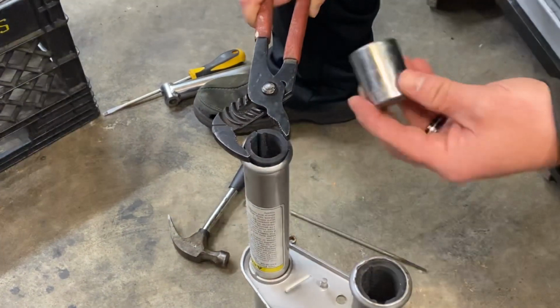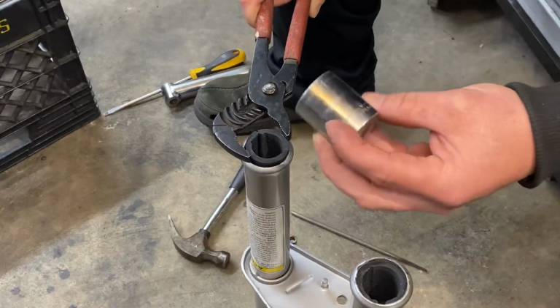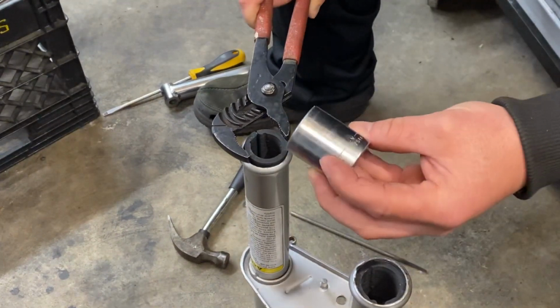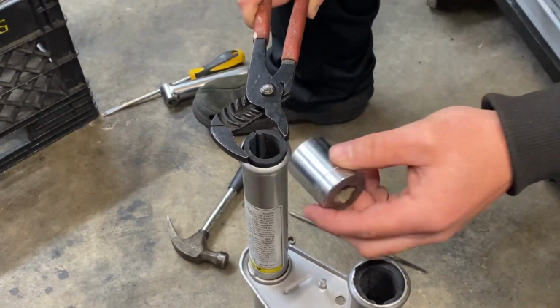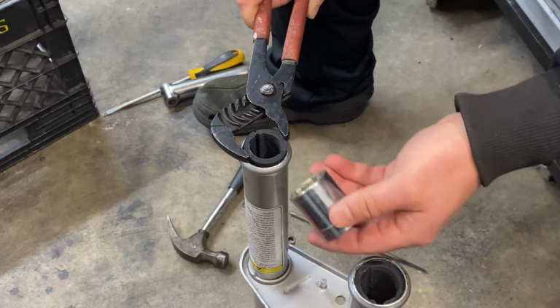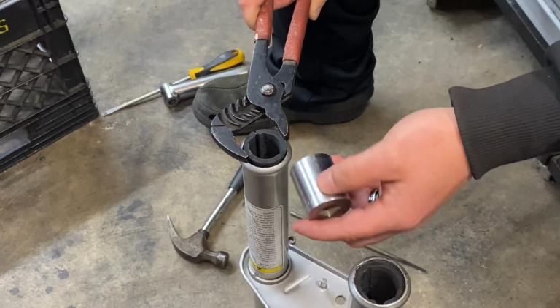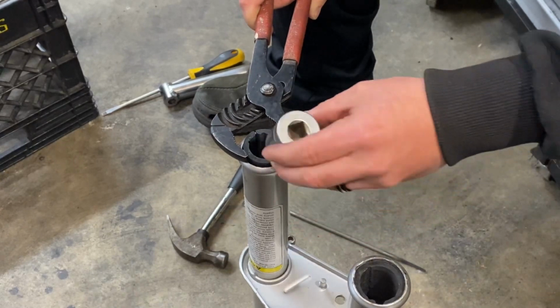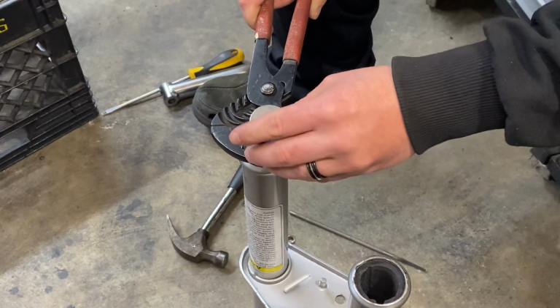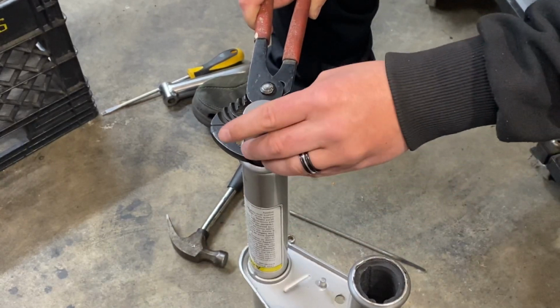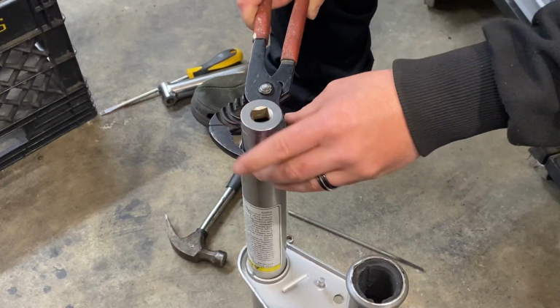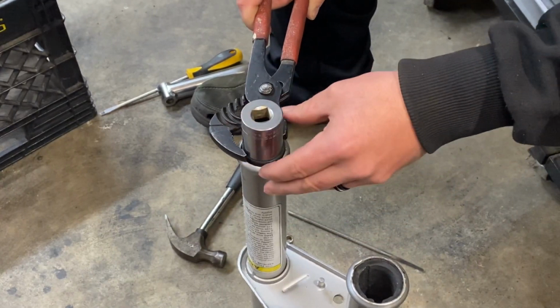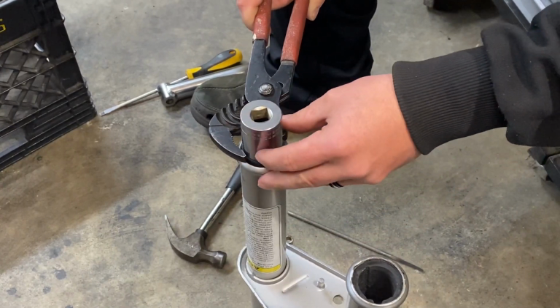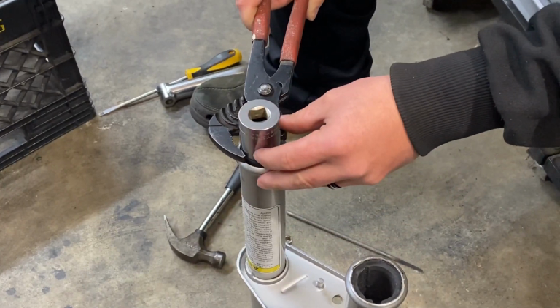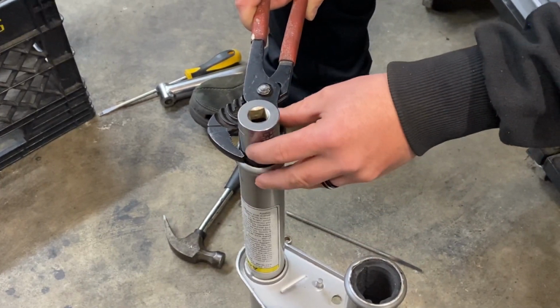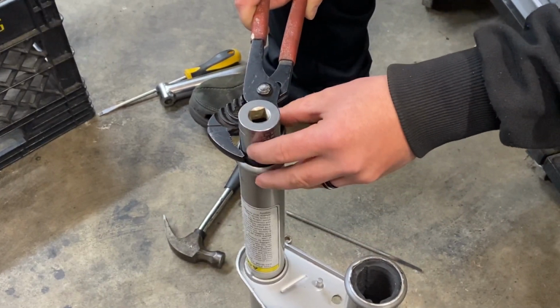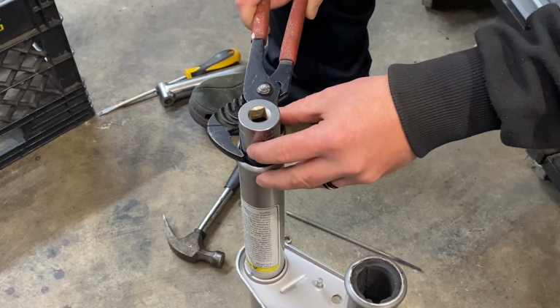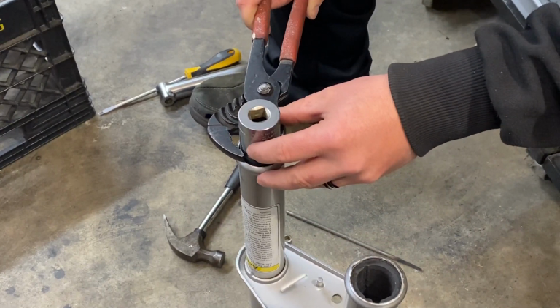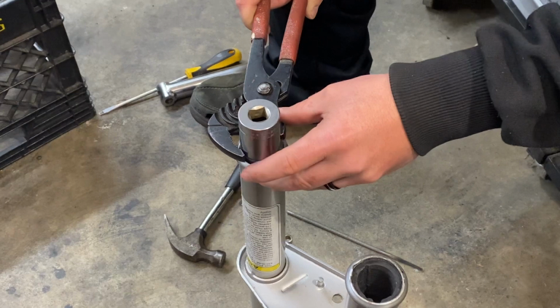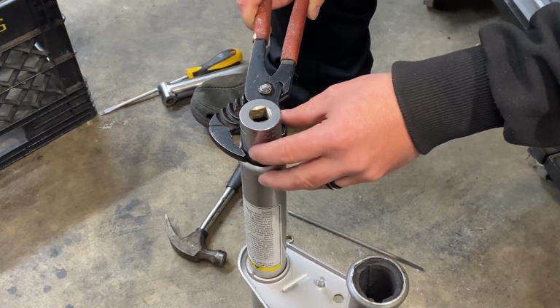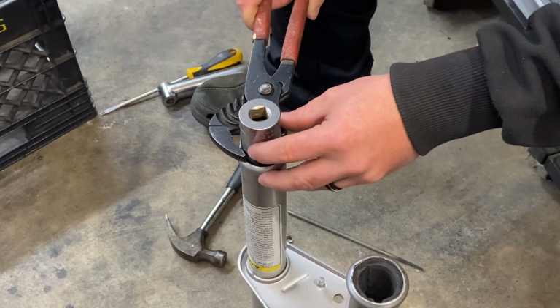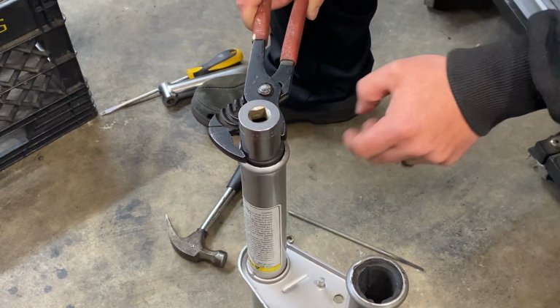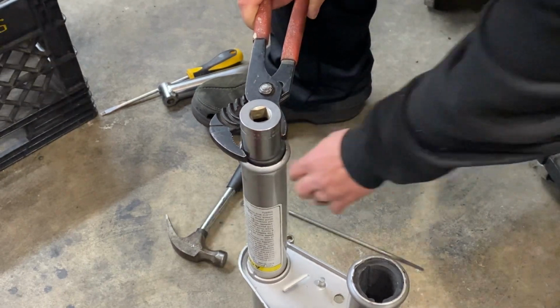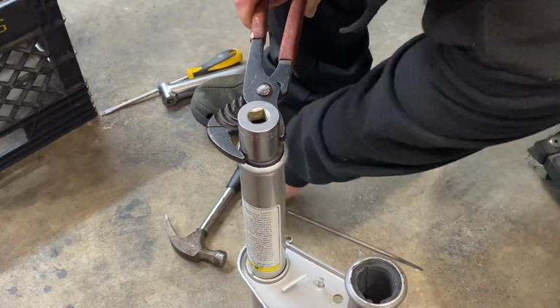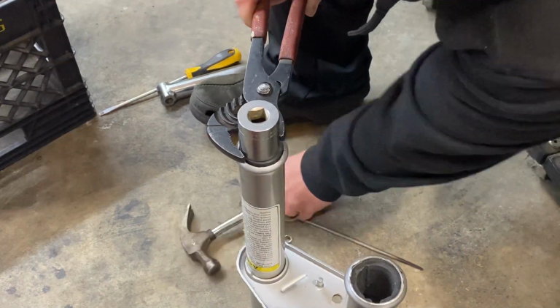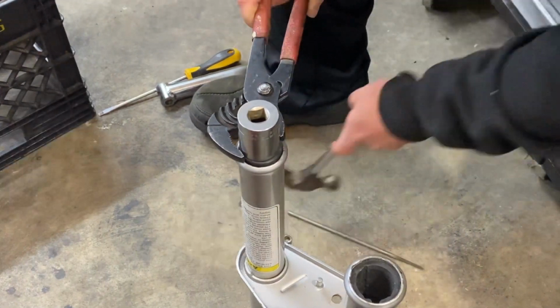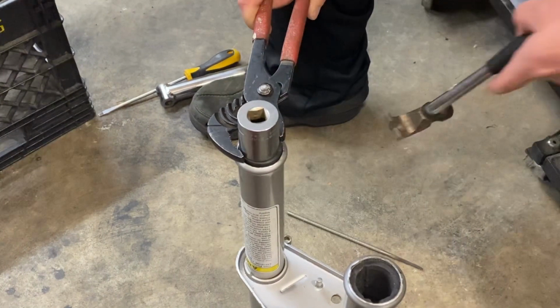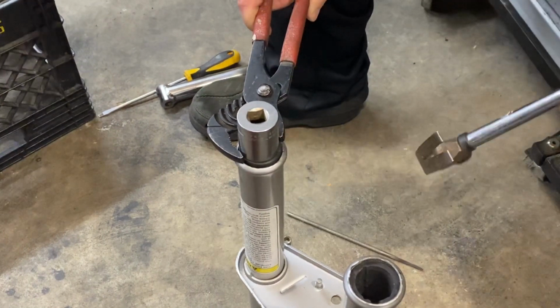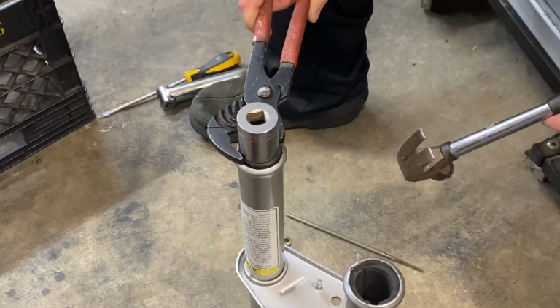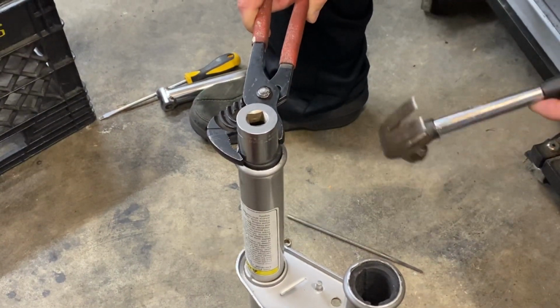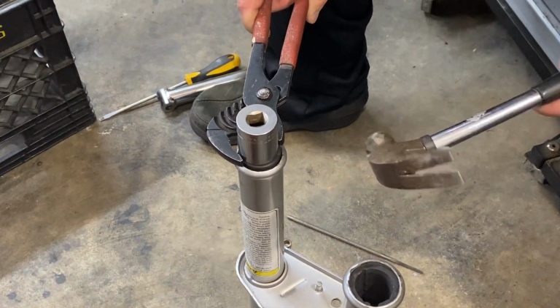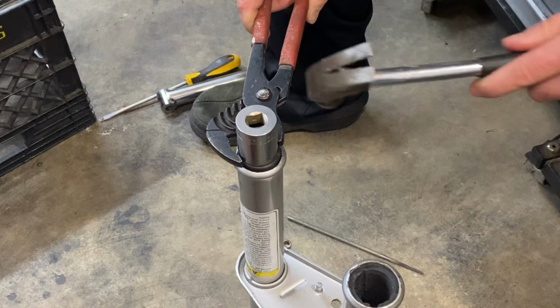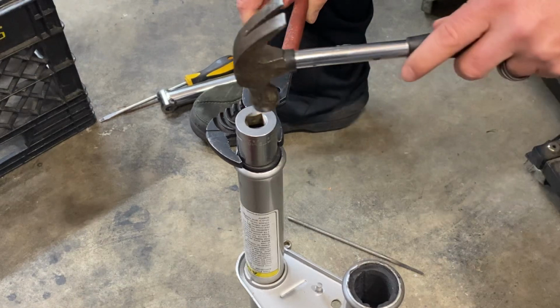This is a one inch diameter socket. You could go a little larger, wouldn't hurt. Then get your hammer and give it a pop.